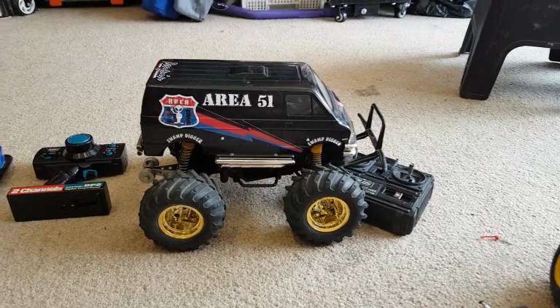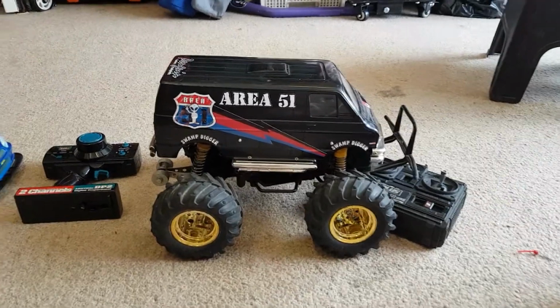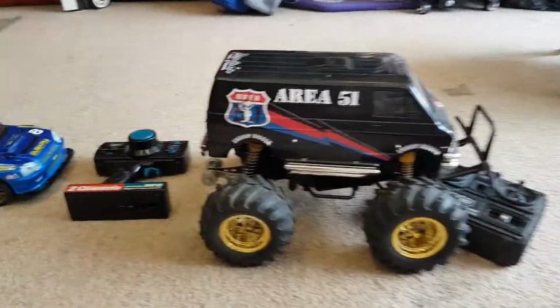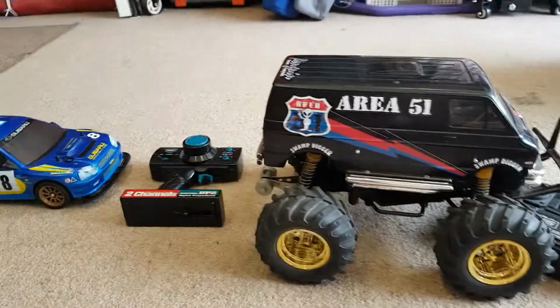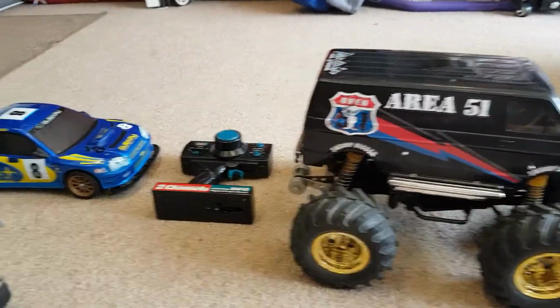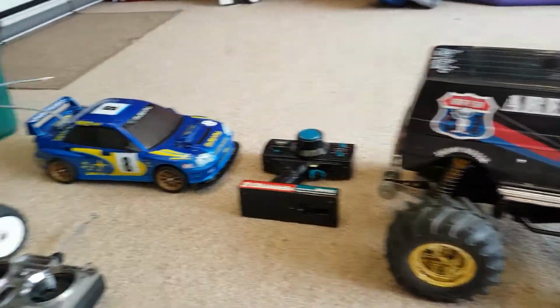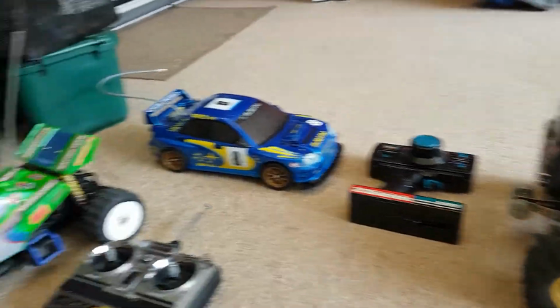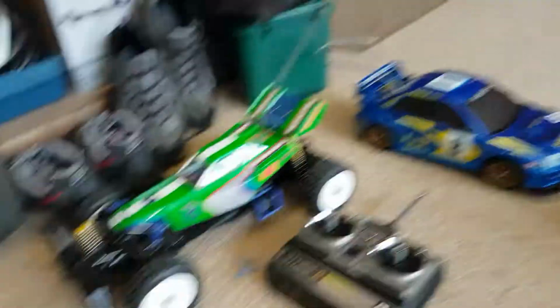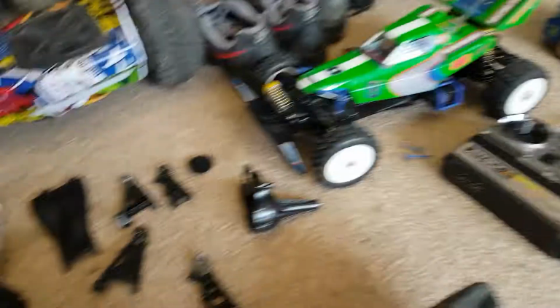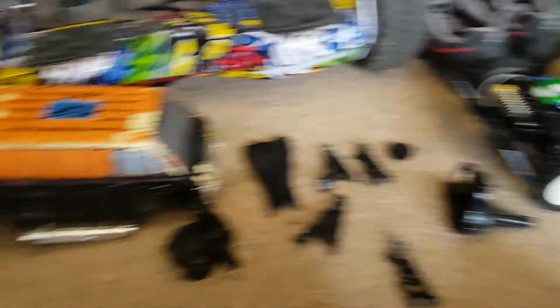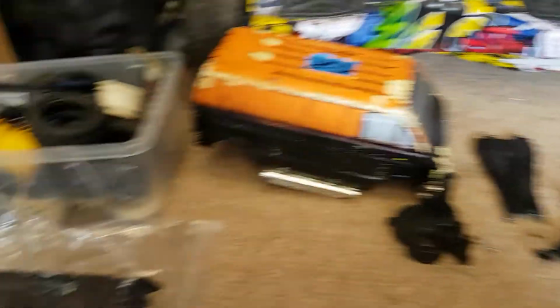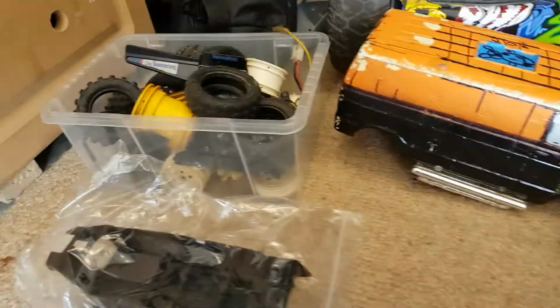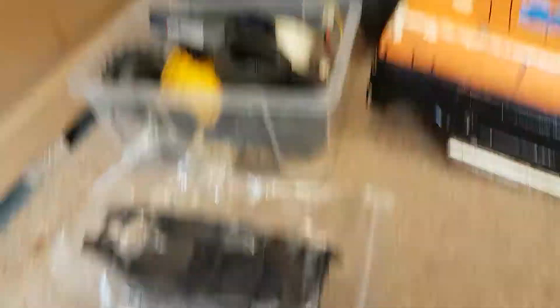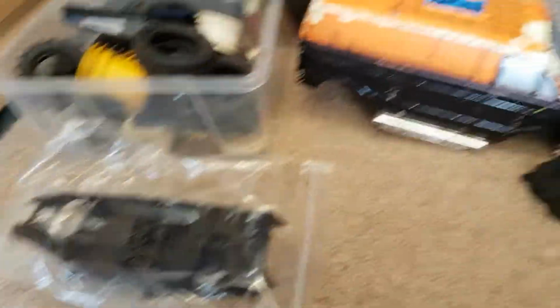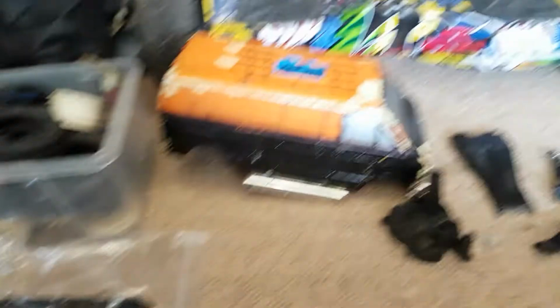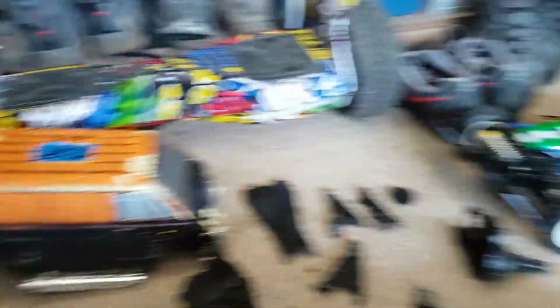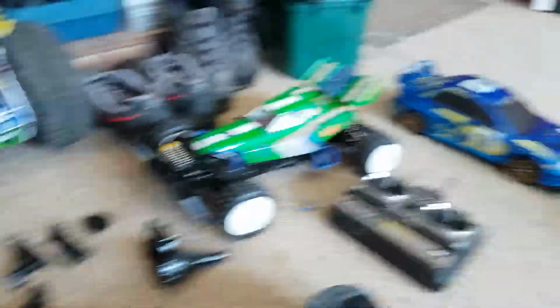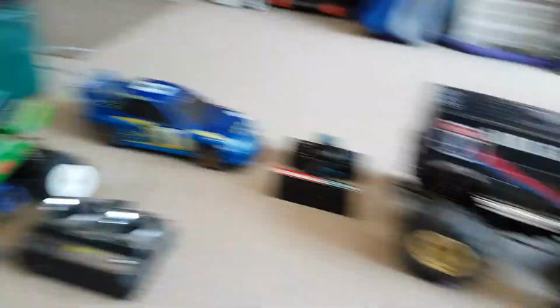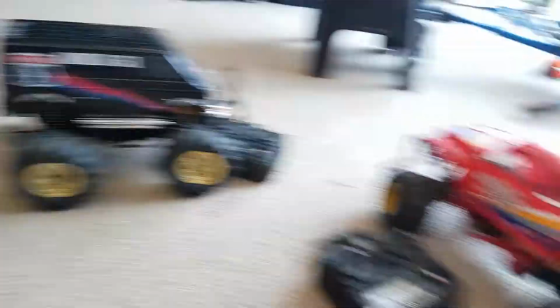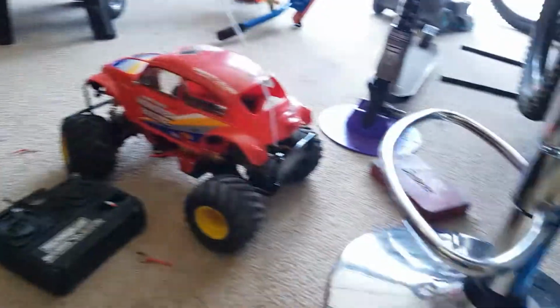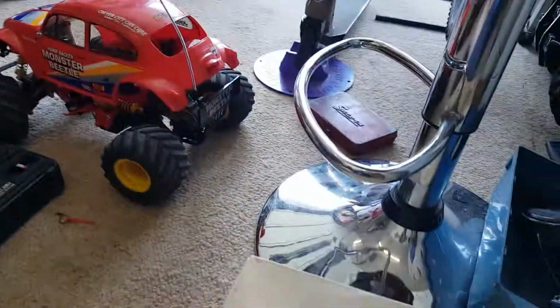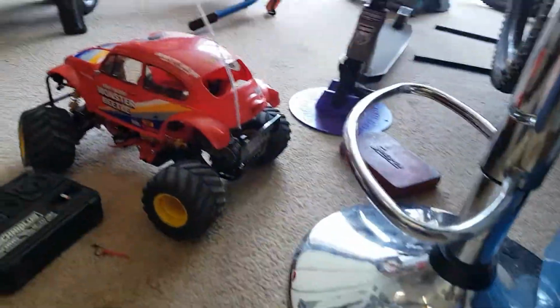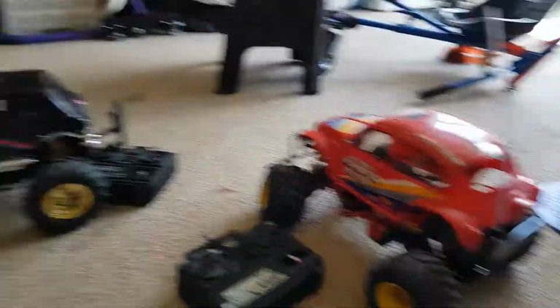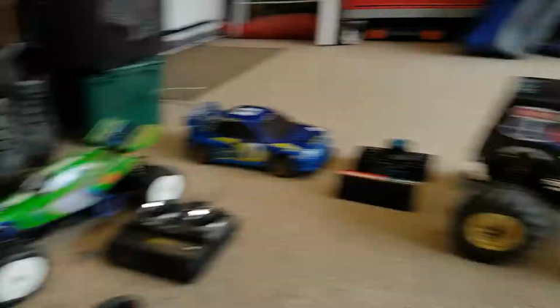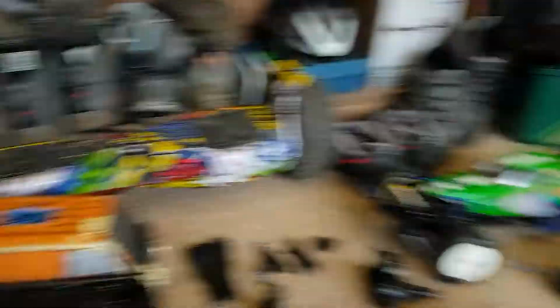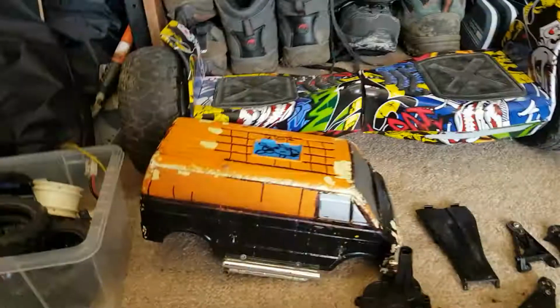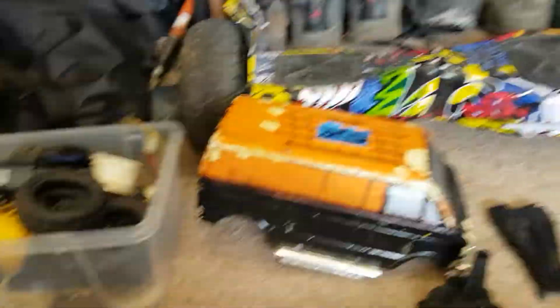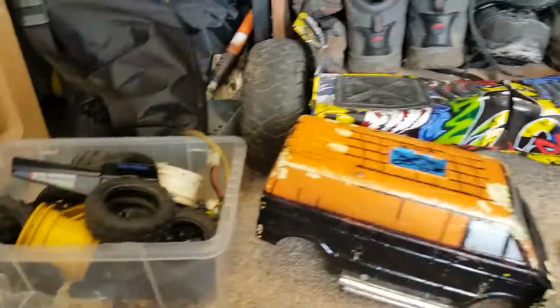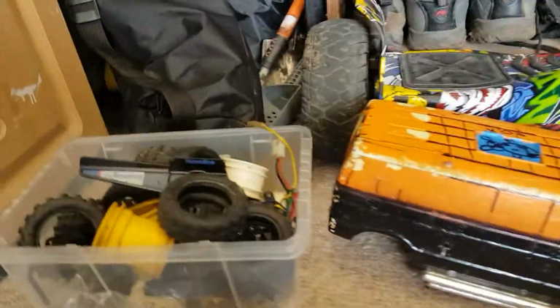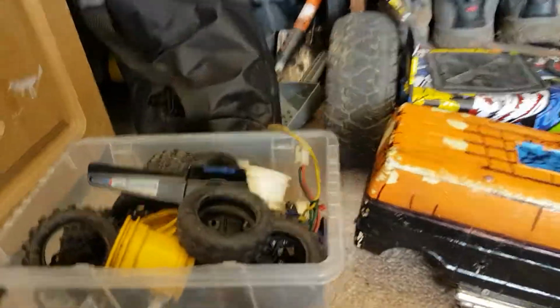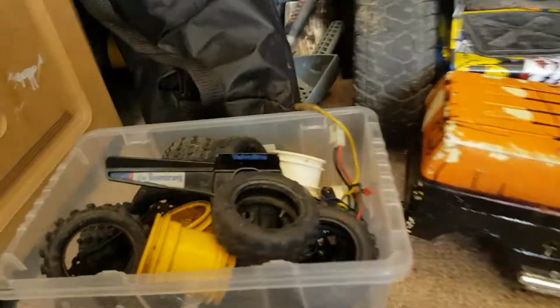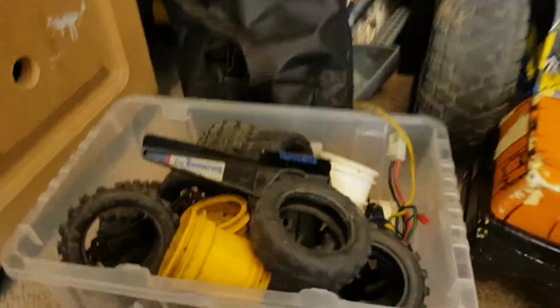Welcome back to a new video. This is my collection of 90s and 2000s cars. This is like all spare parts.